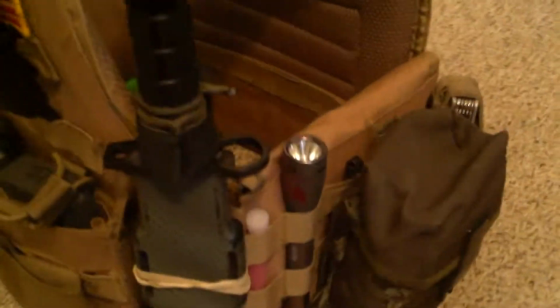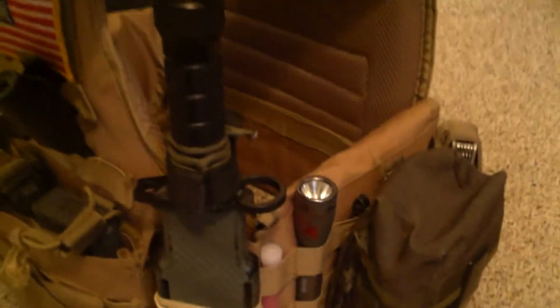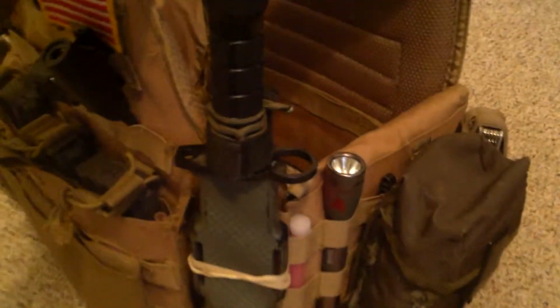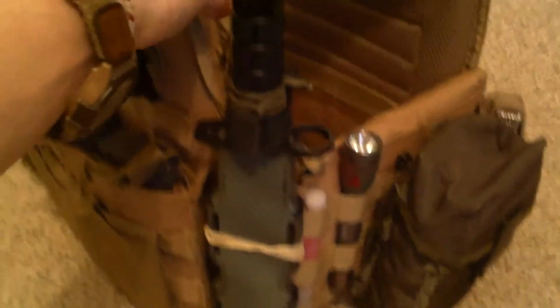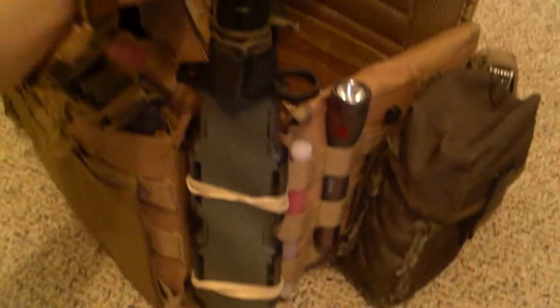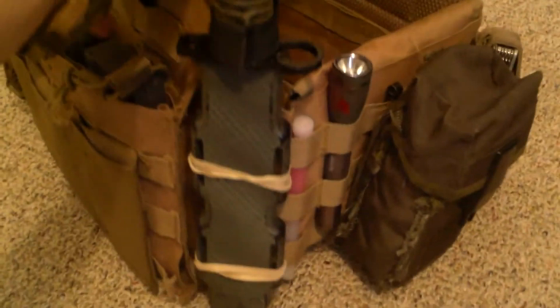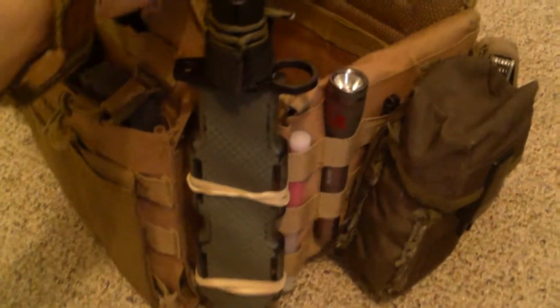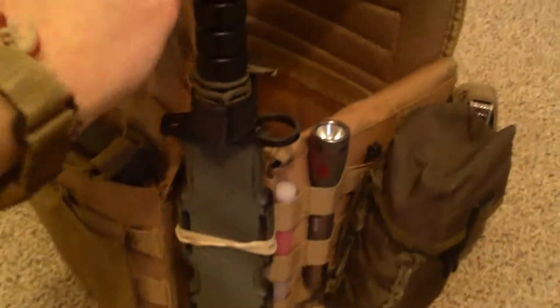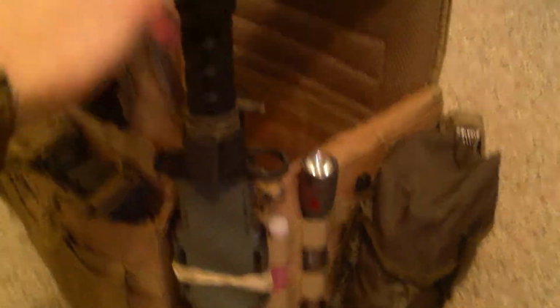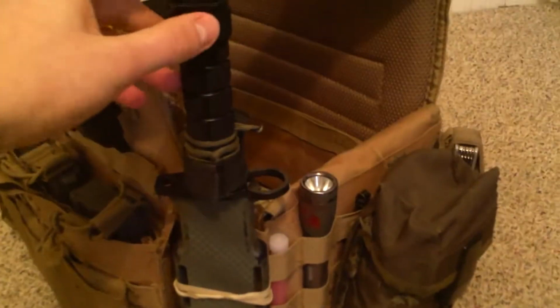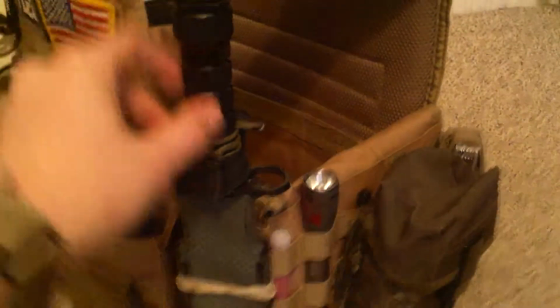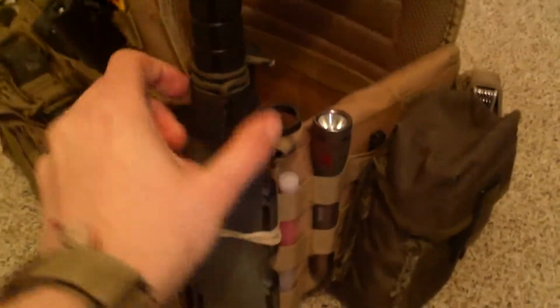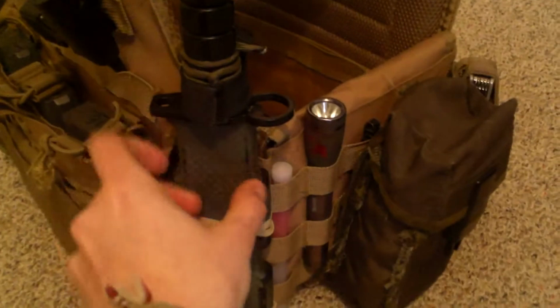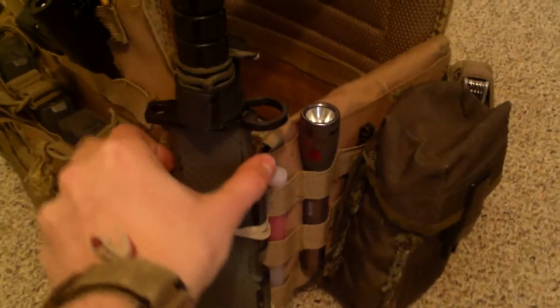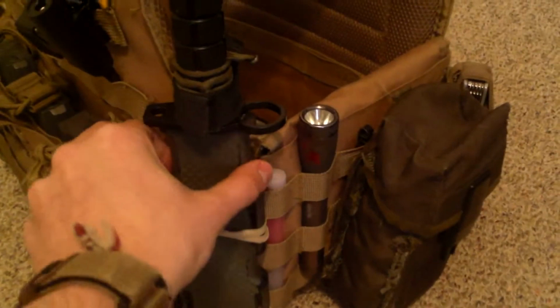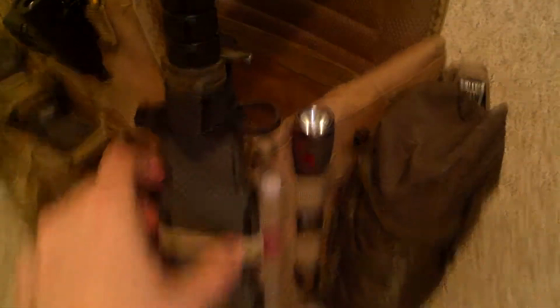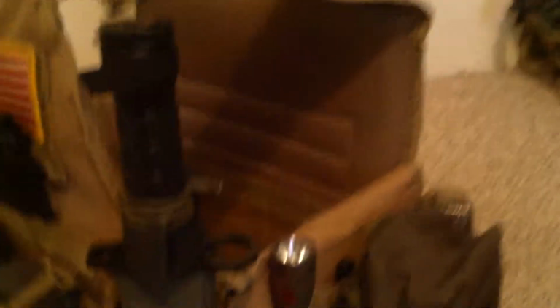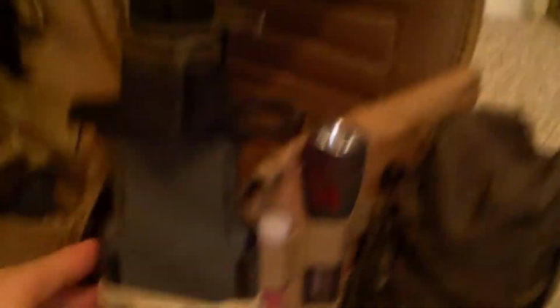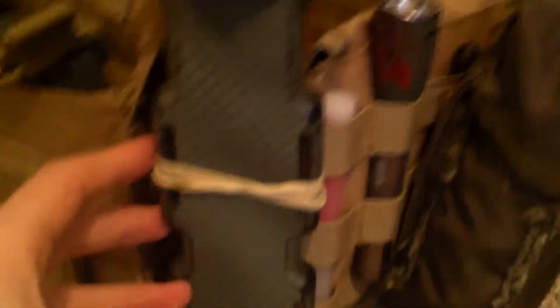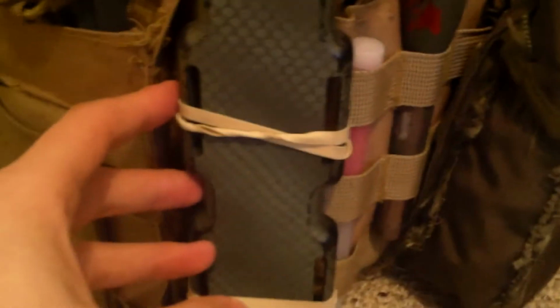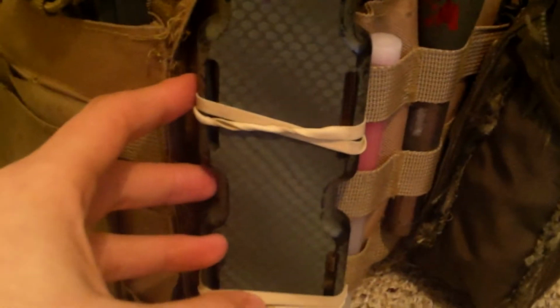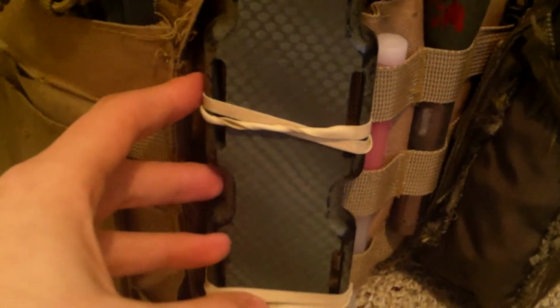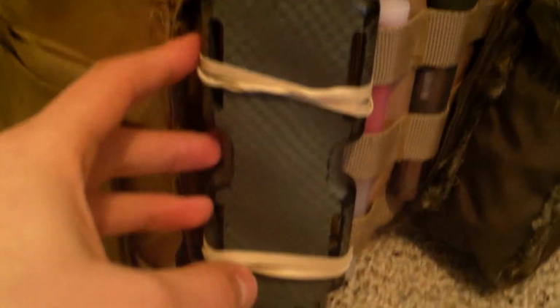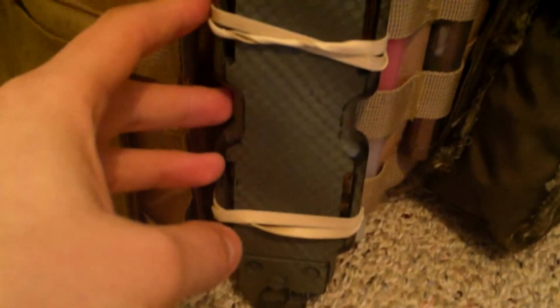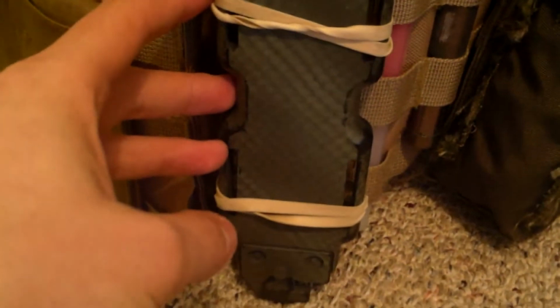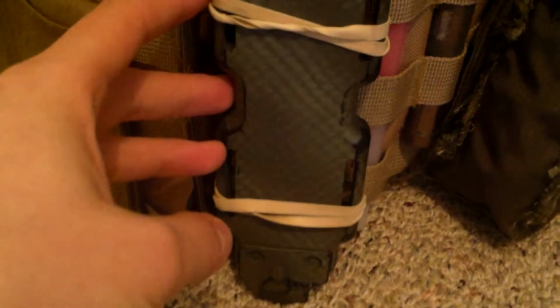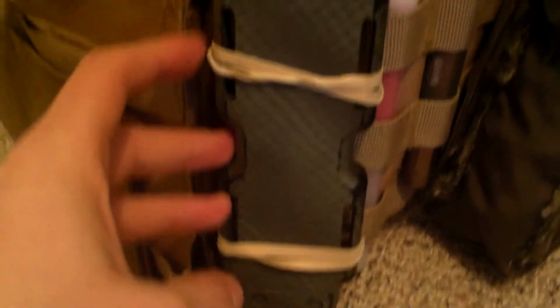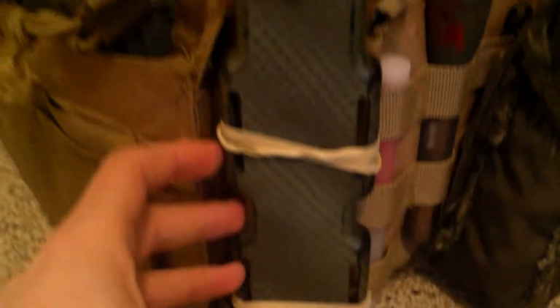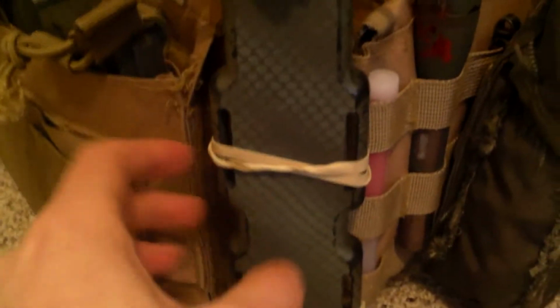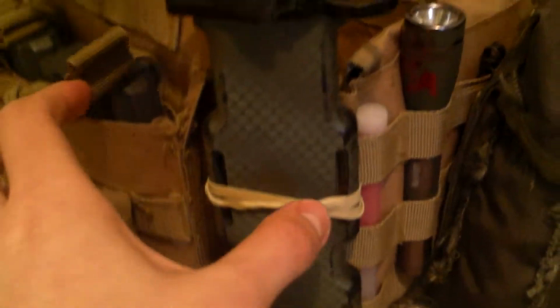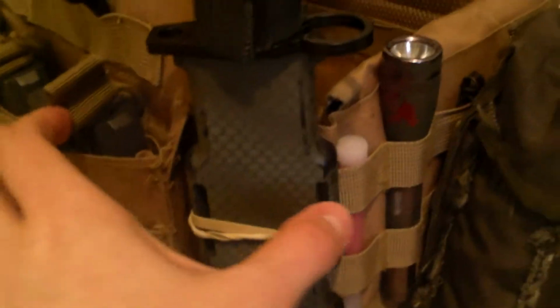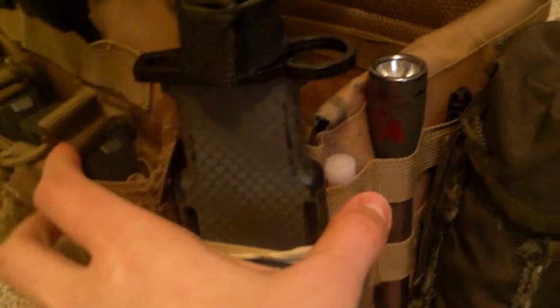Scrolling over to this side, I have my dummy knife, which is the sheath with a custom snakeskin pattern on there, which is actually fairly nice.